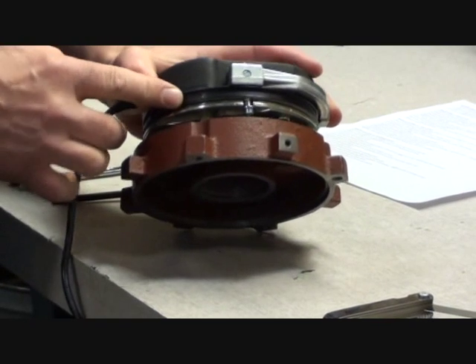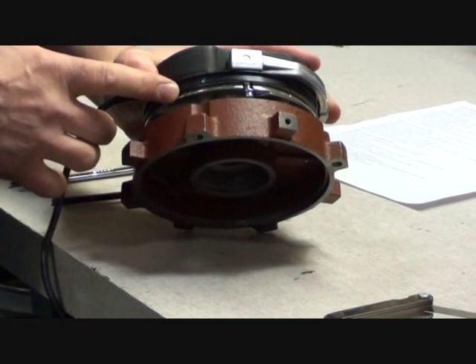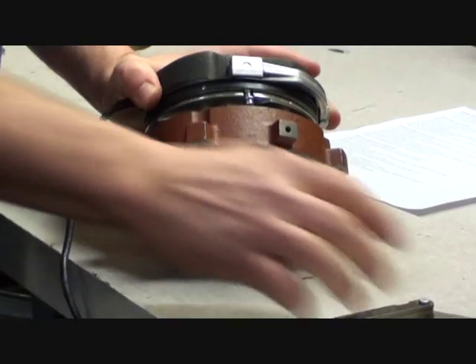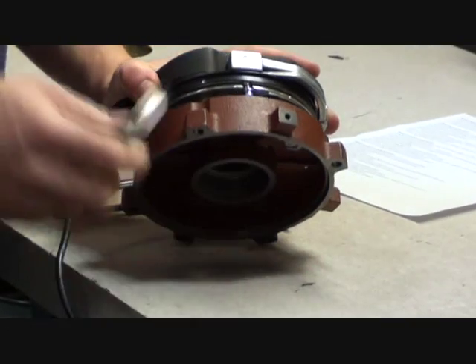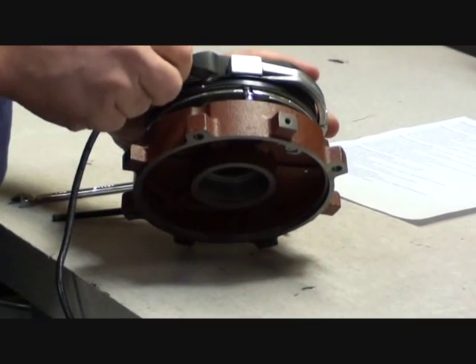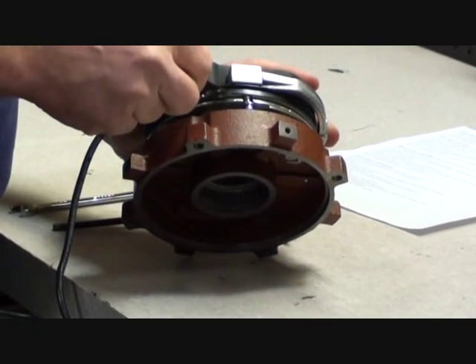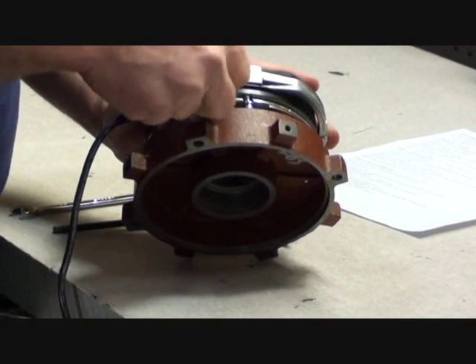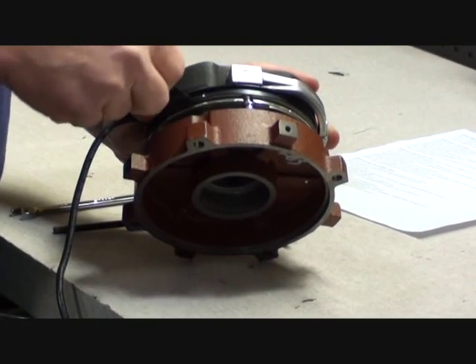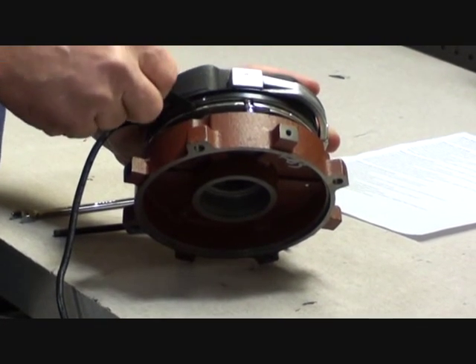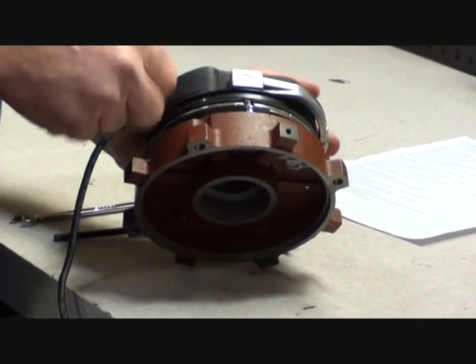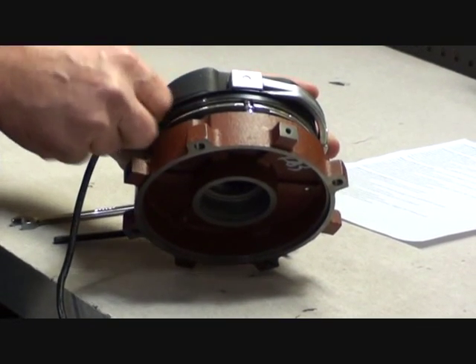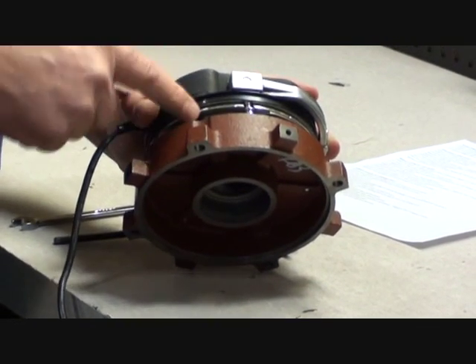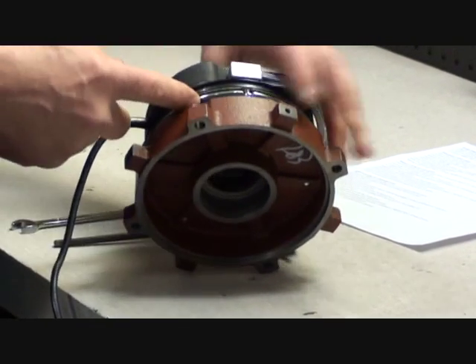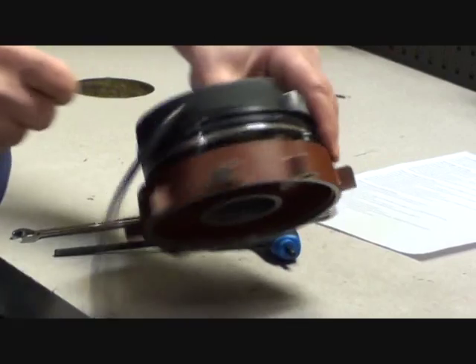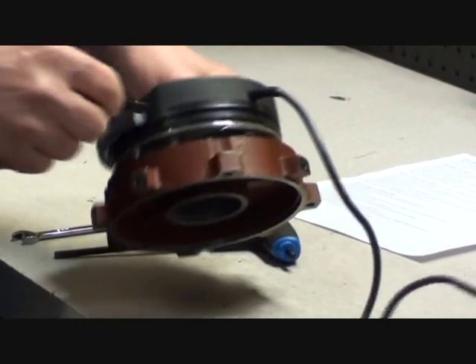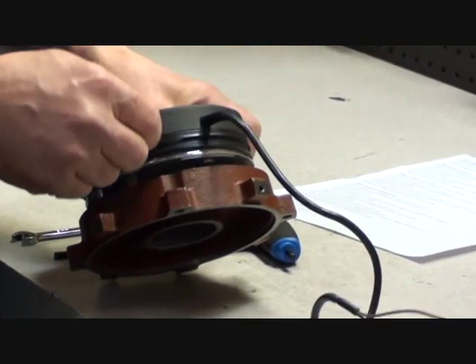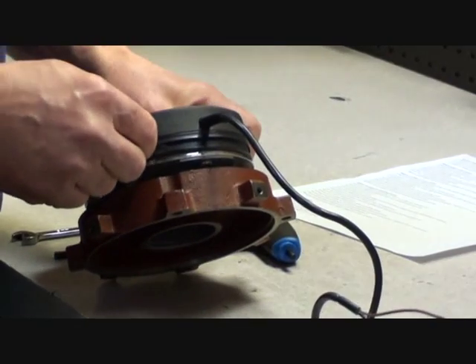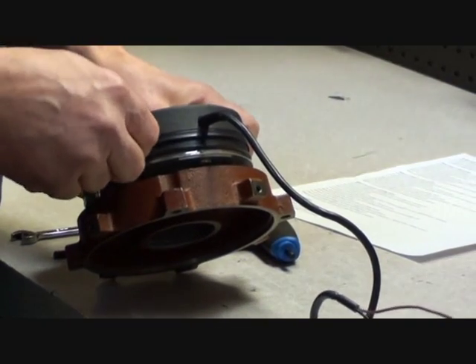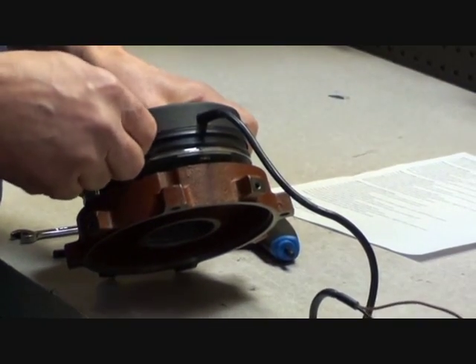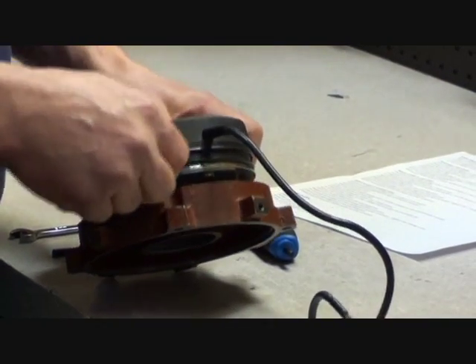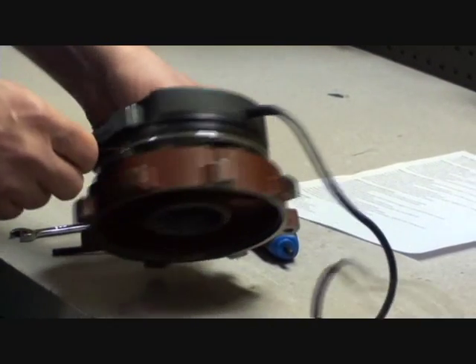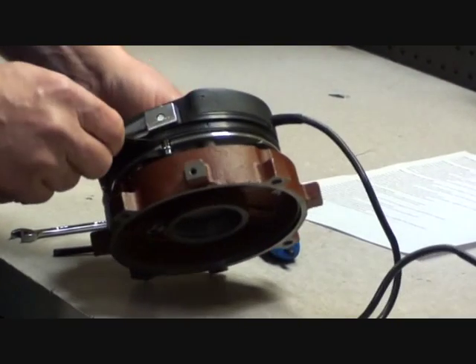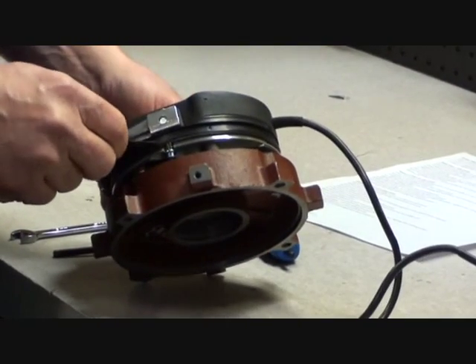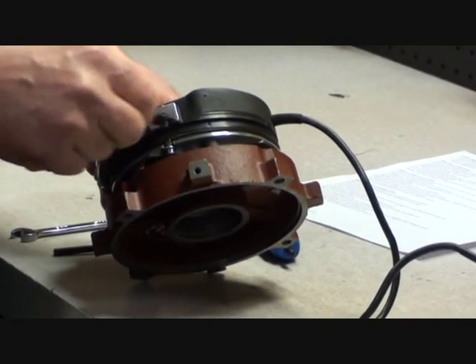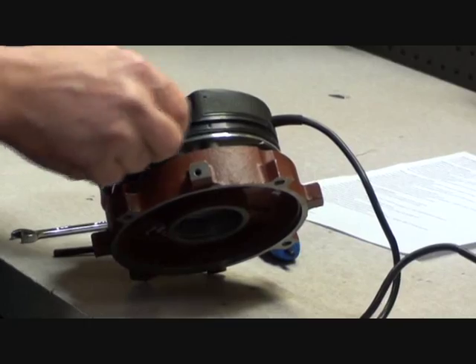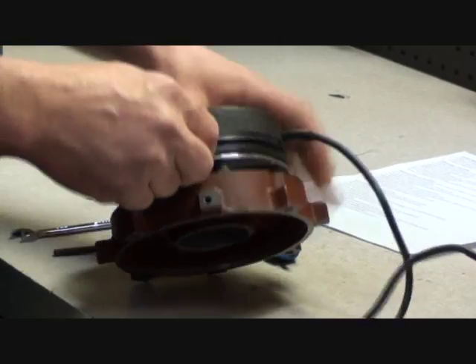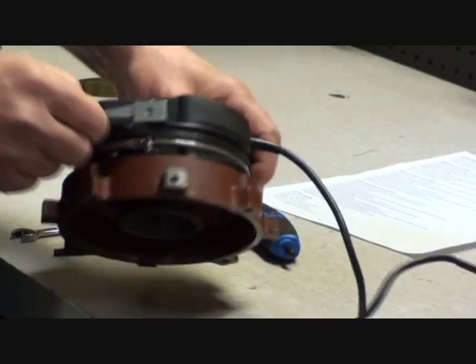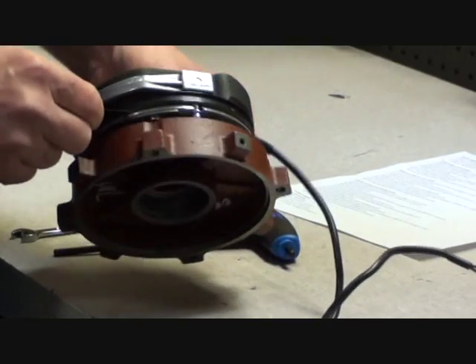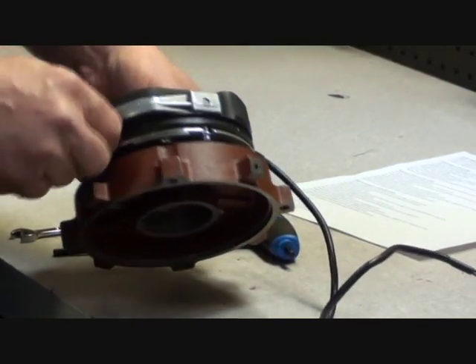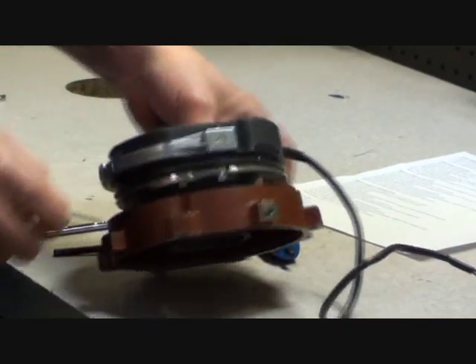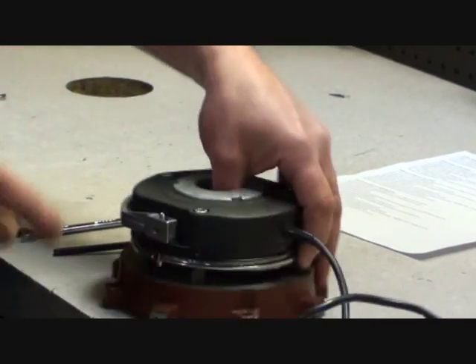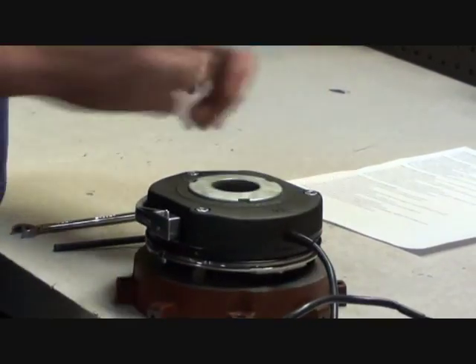The air gap is checked between the armature plate and the brake coil body. Check the air gap at the bolts and at the spaces in between.